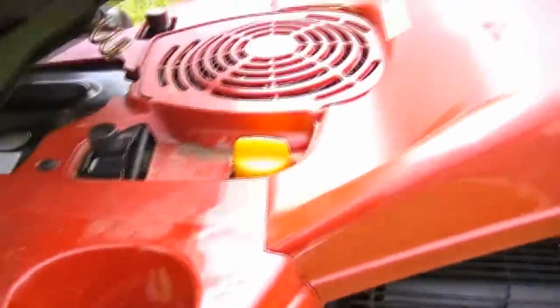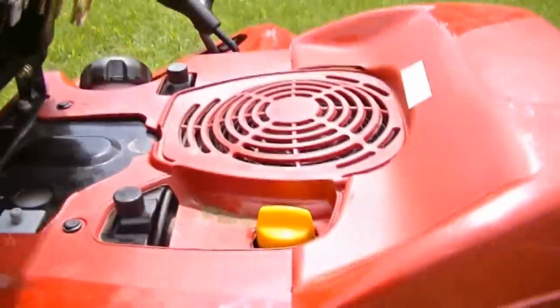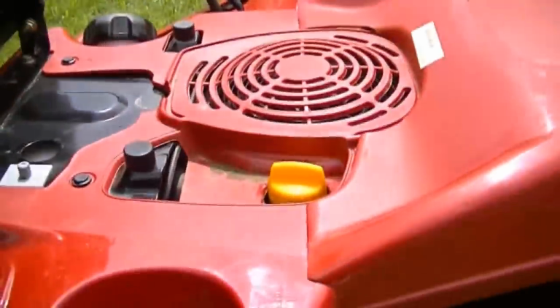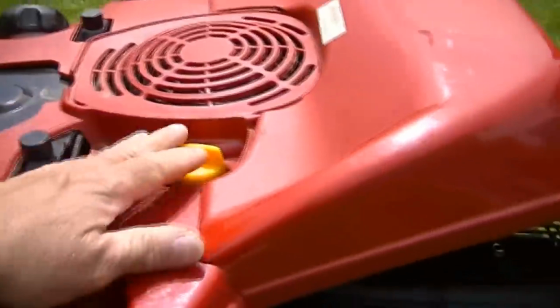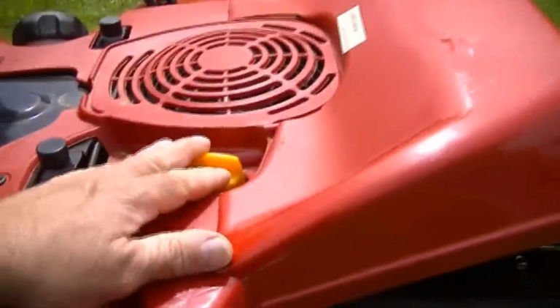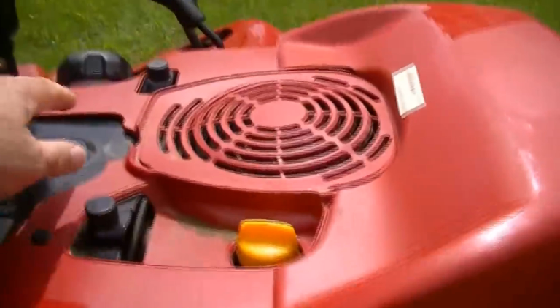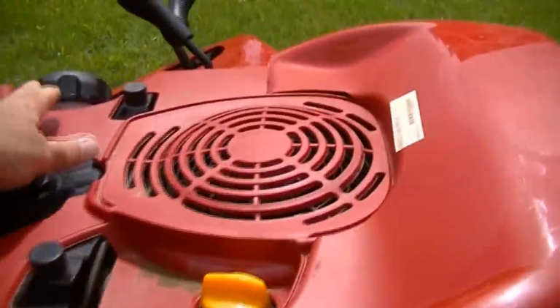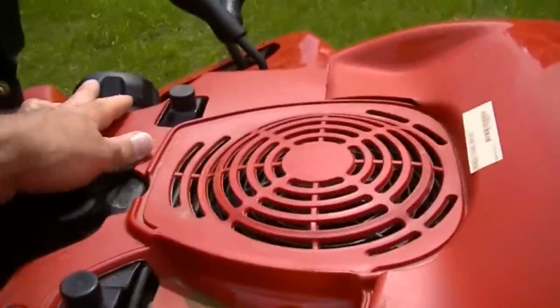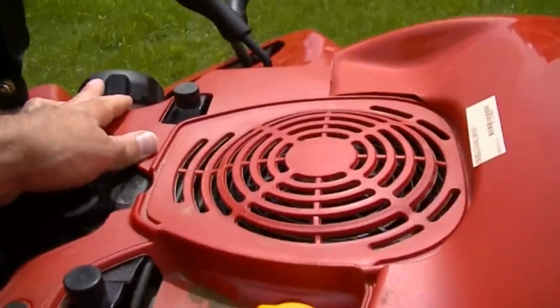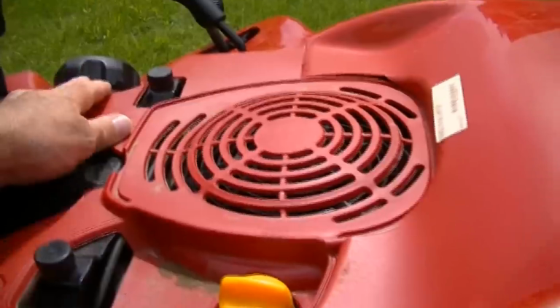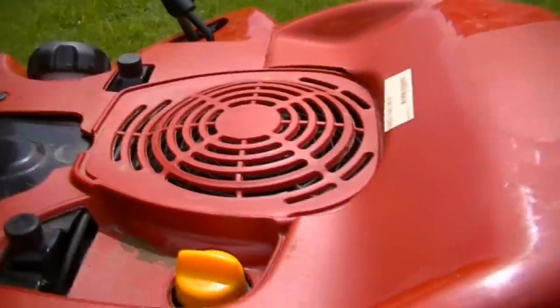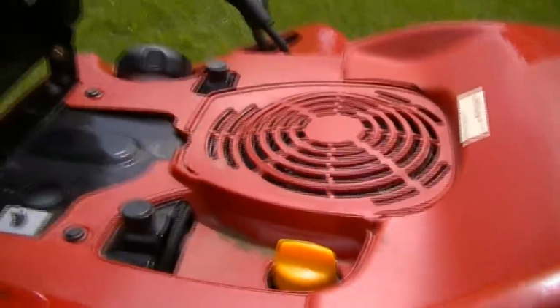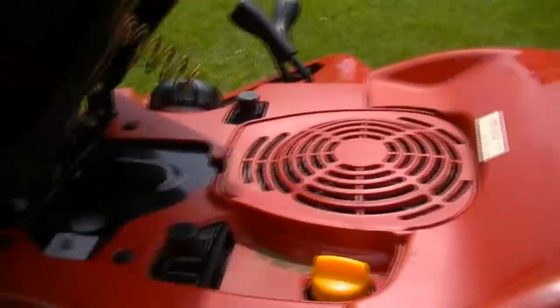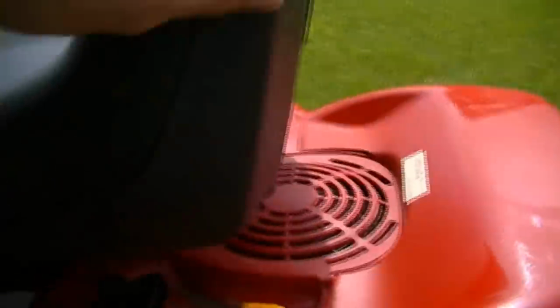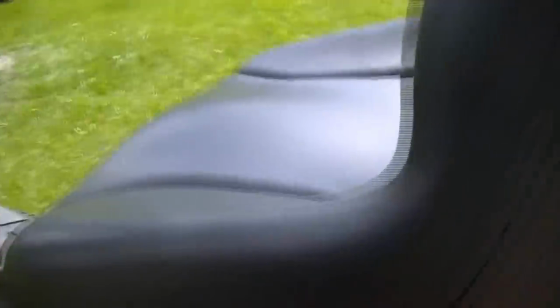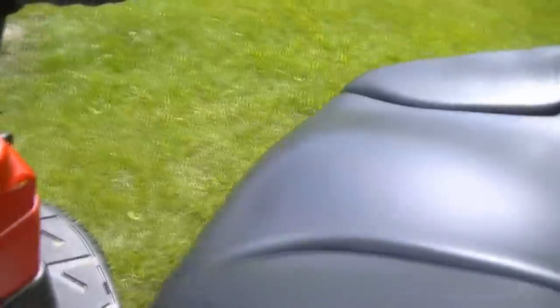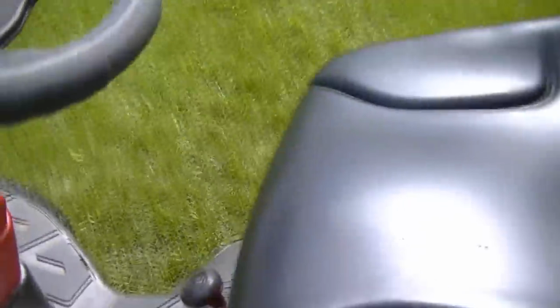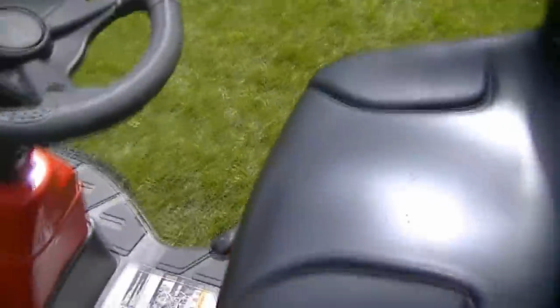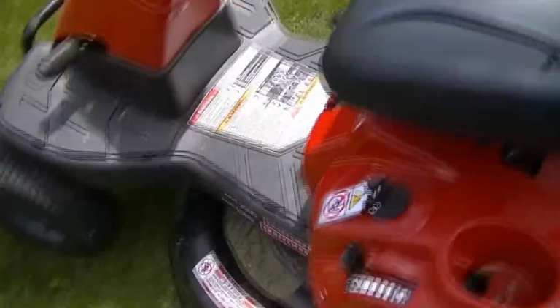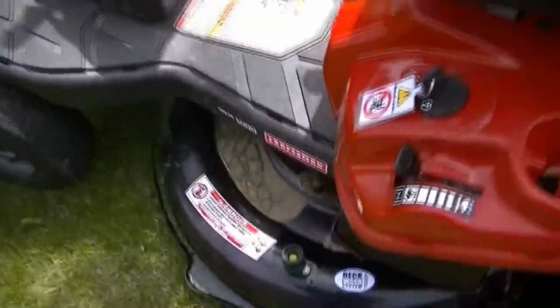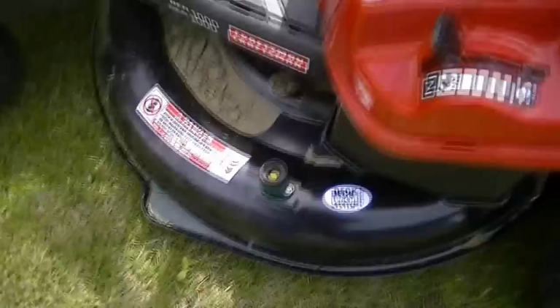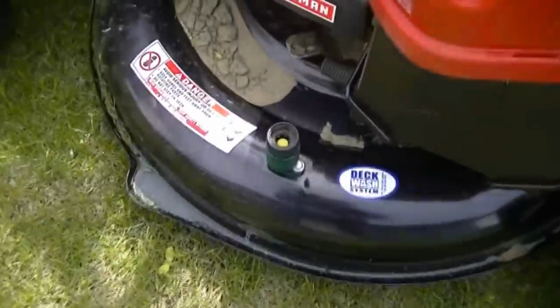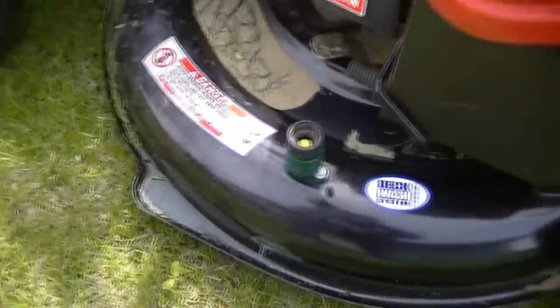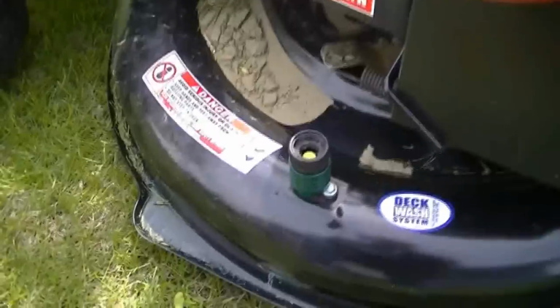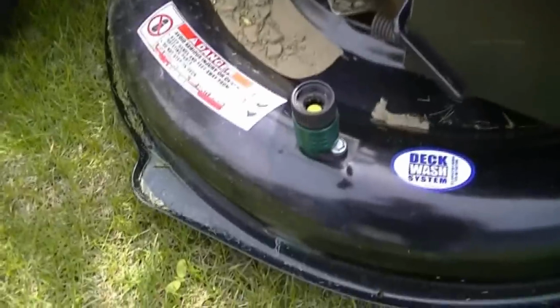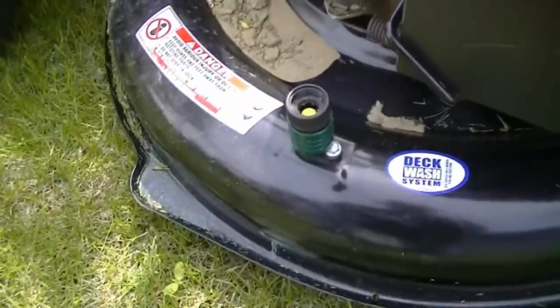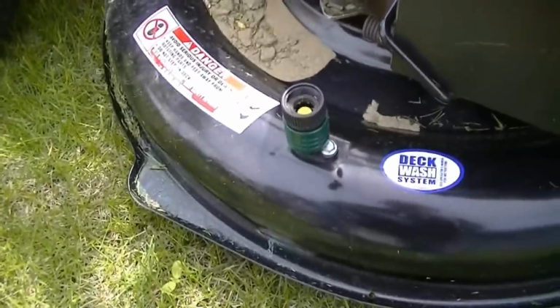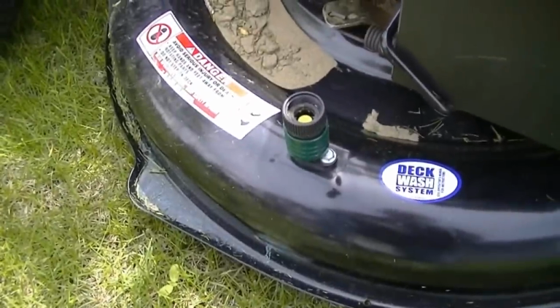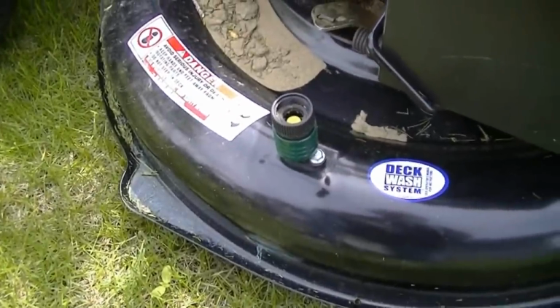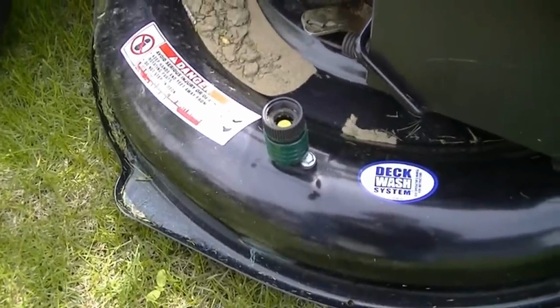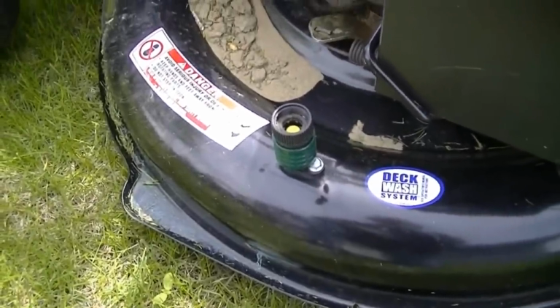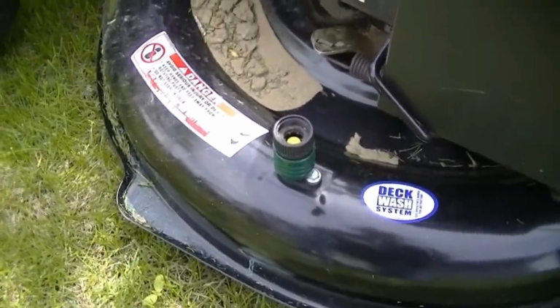Under the seat, the yellow cap is the oil fill. The gas cap is on the far side. It does have a wash feature where you can connect a hose when the mower is running to actually wash the bottom of the mower. That's kind of handy.